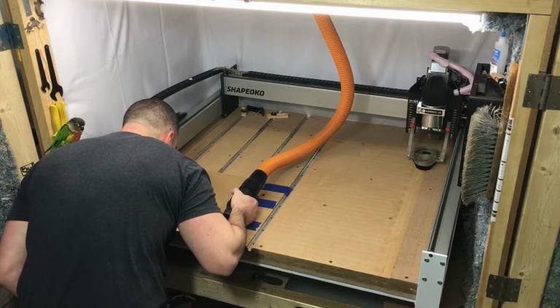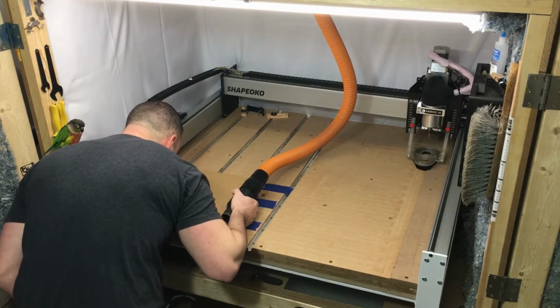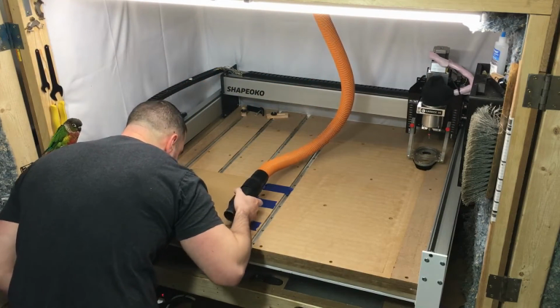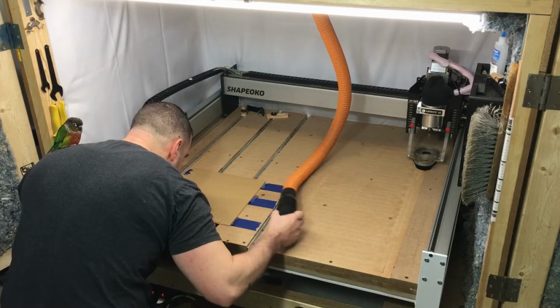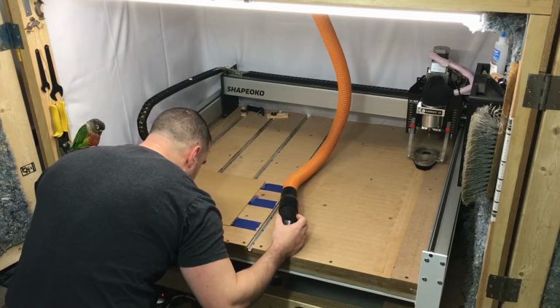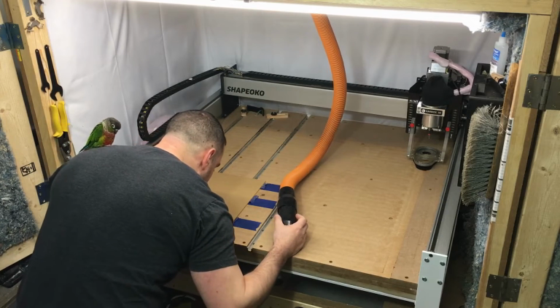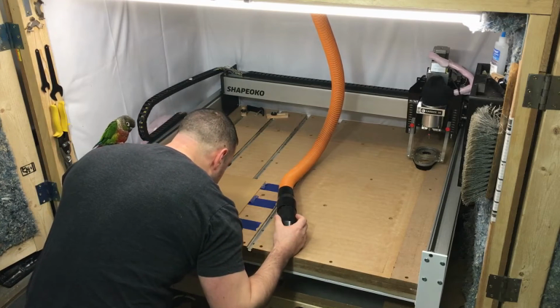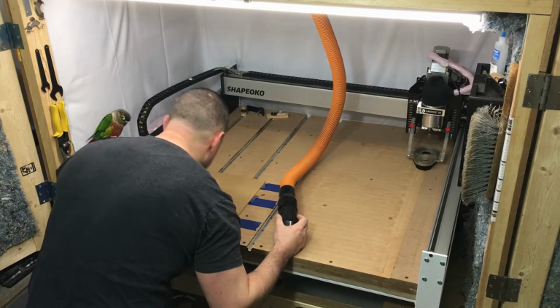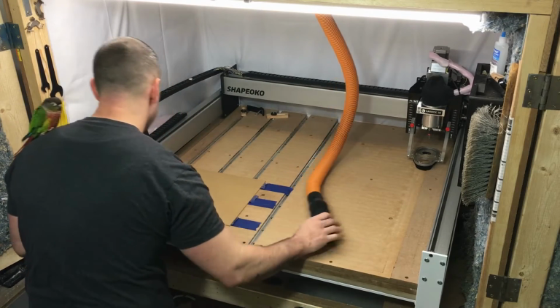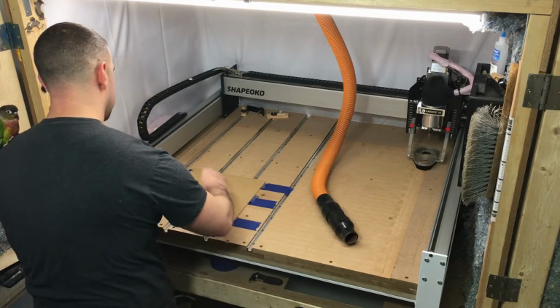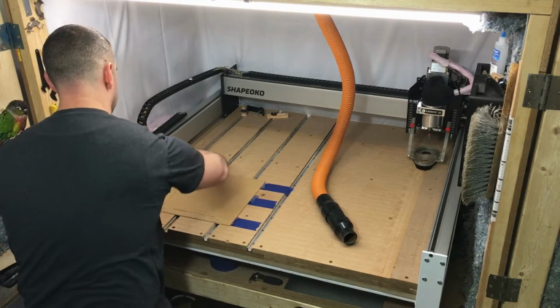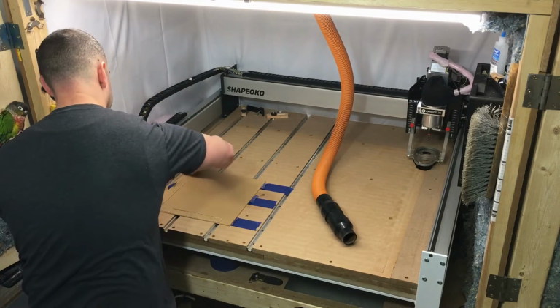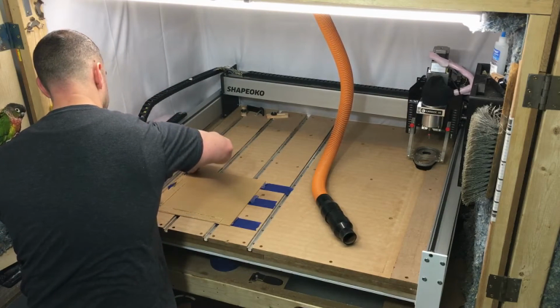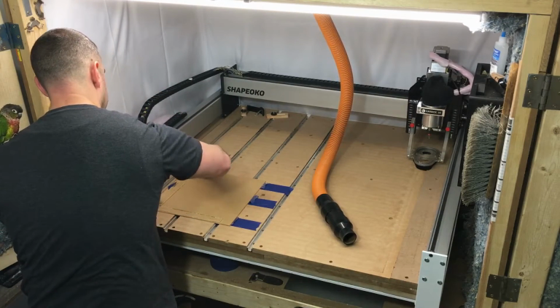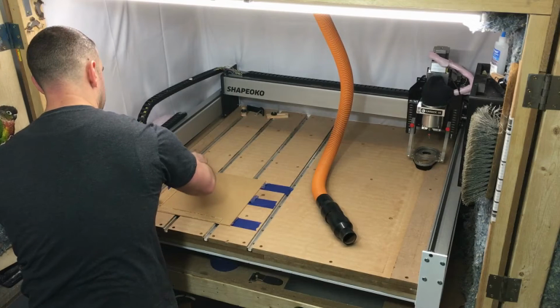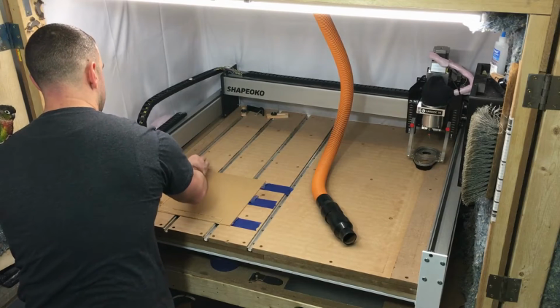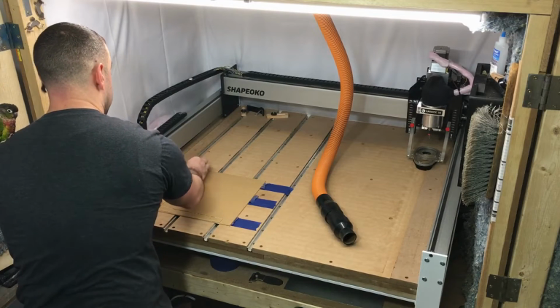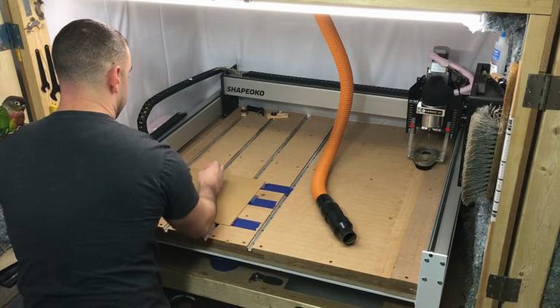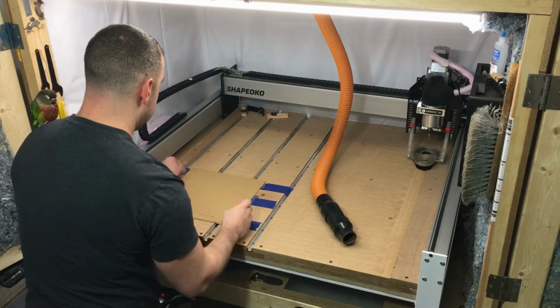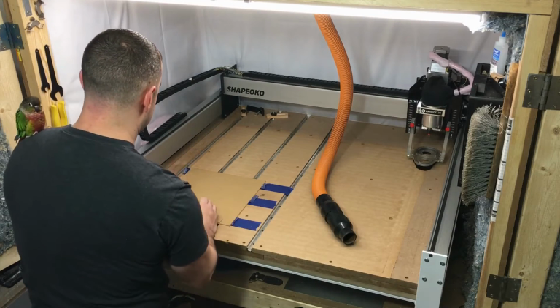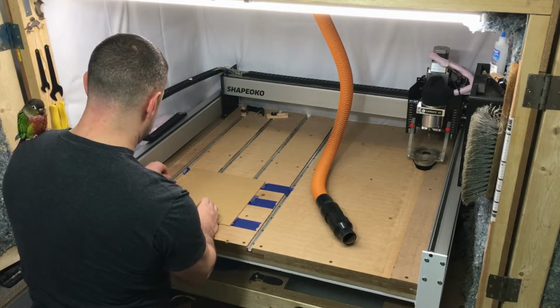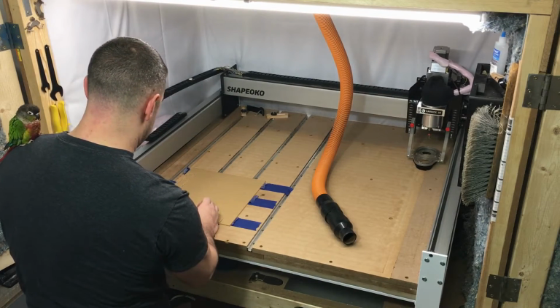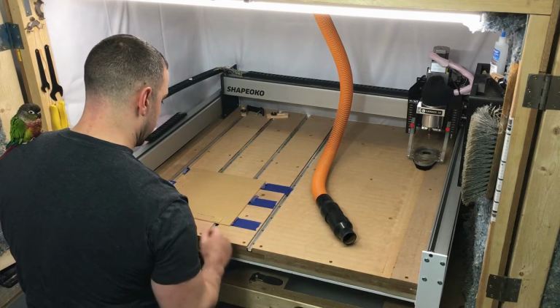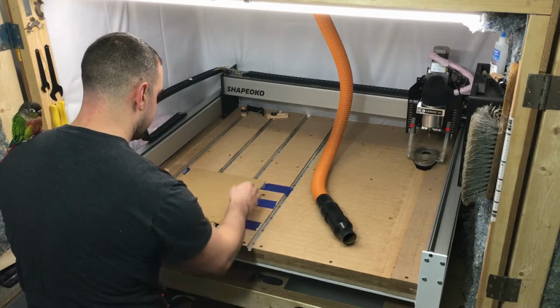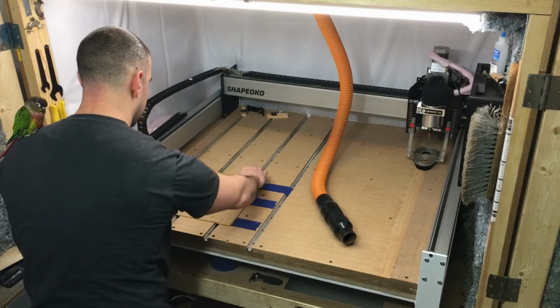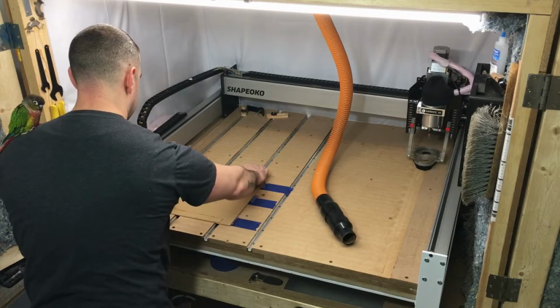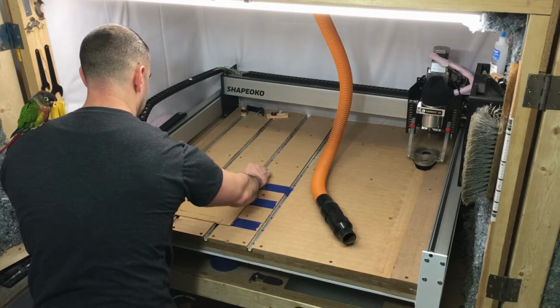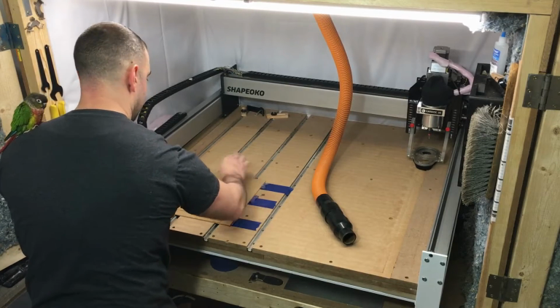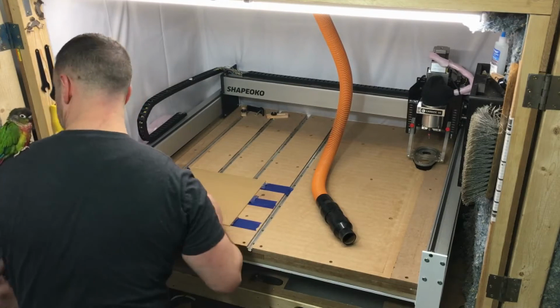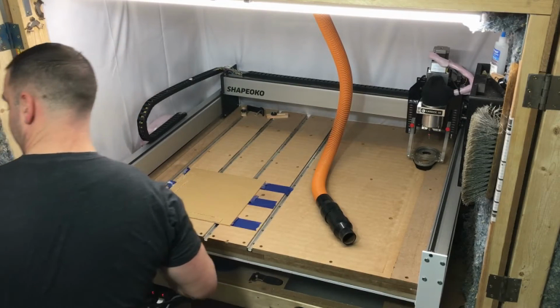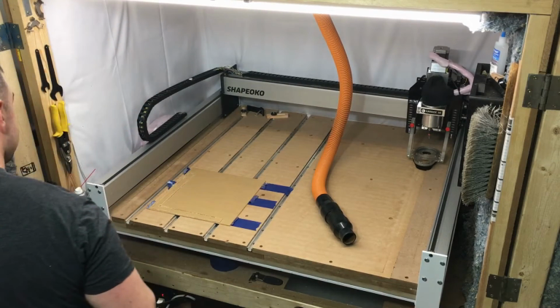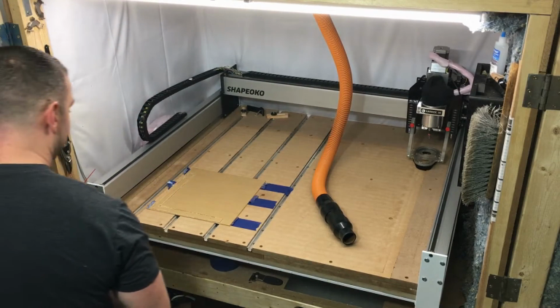That's nice — it just got to the paper, so that was actually the perfect depth. That's good because I used to use the paper method but now I can eyeball it. I don't think I could call myself much of an artist if I couldn't do that.